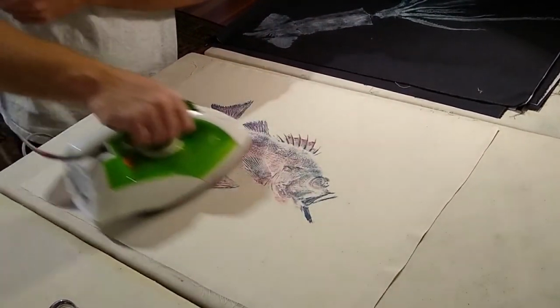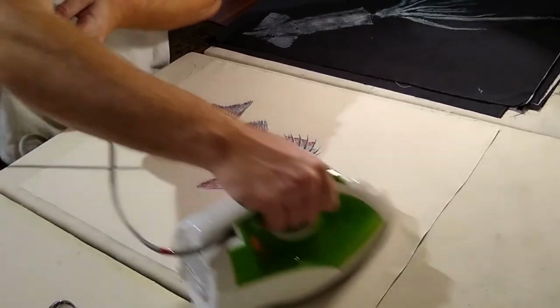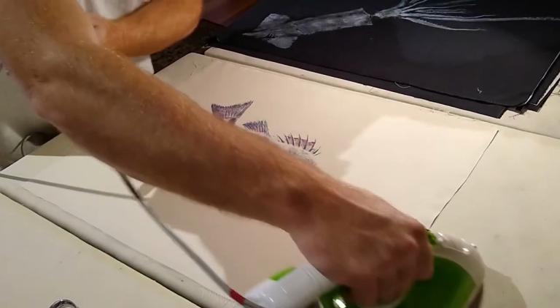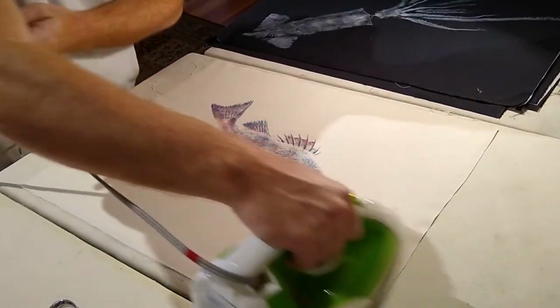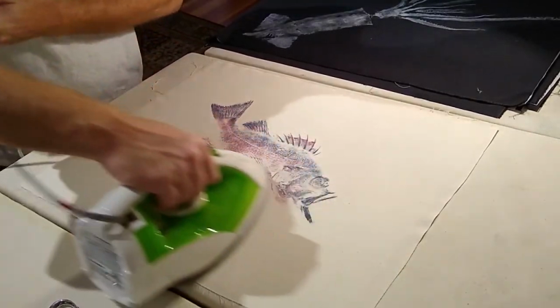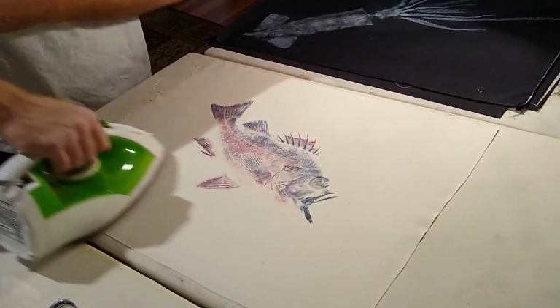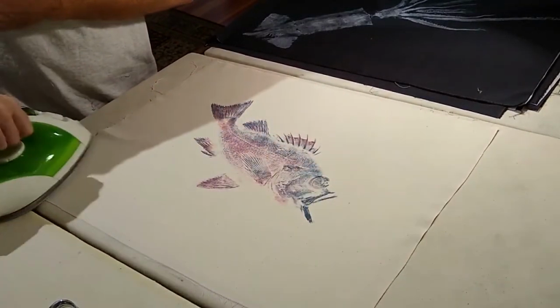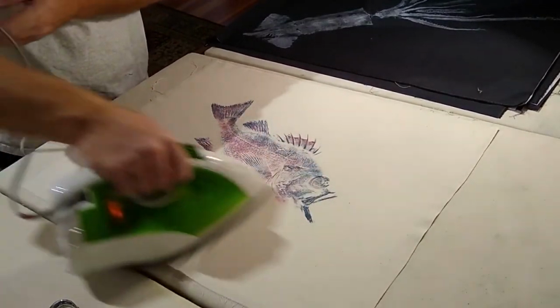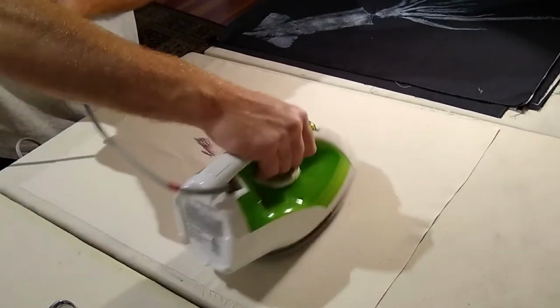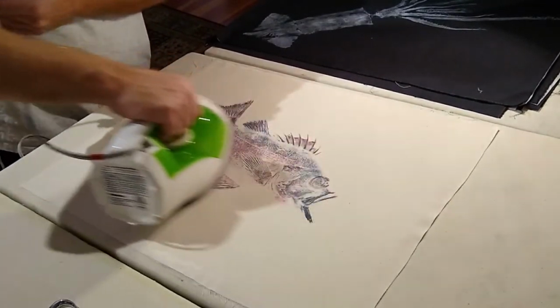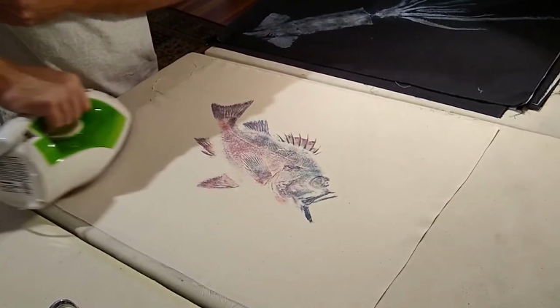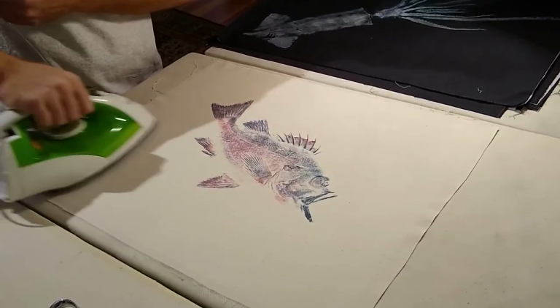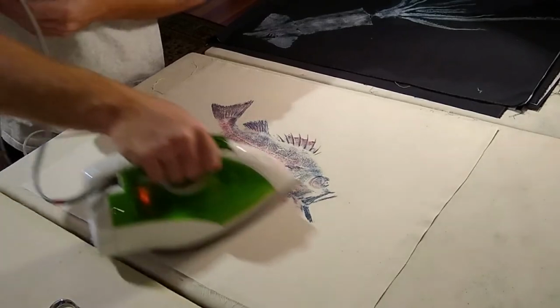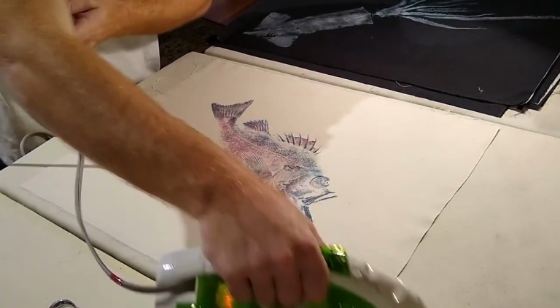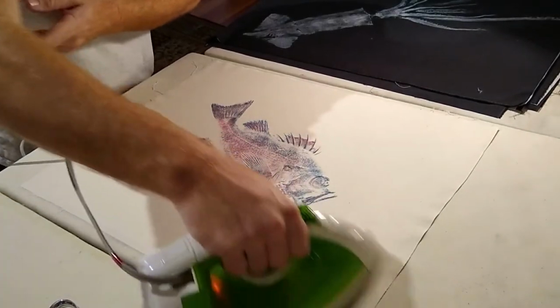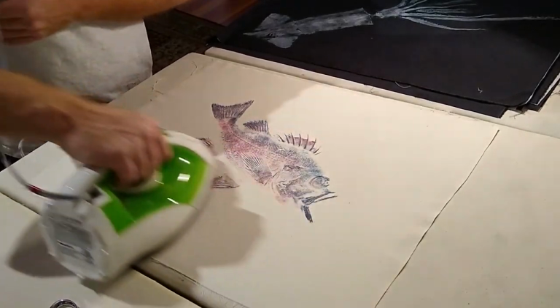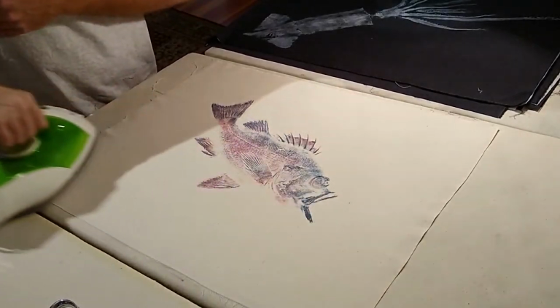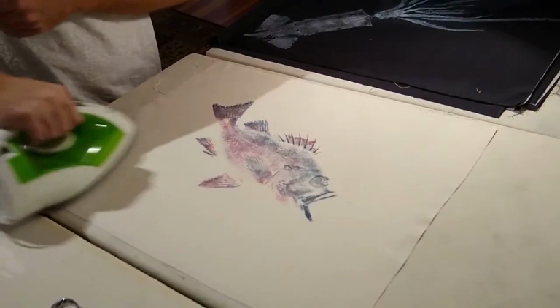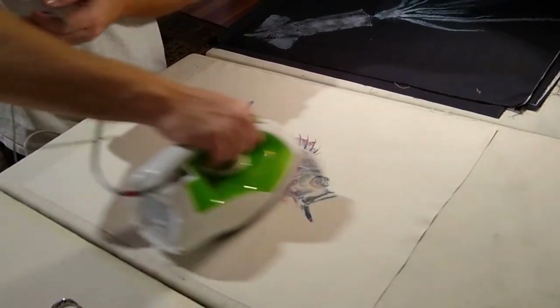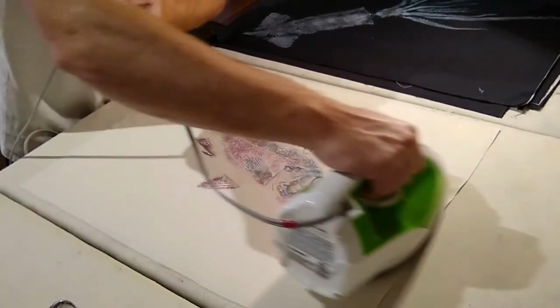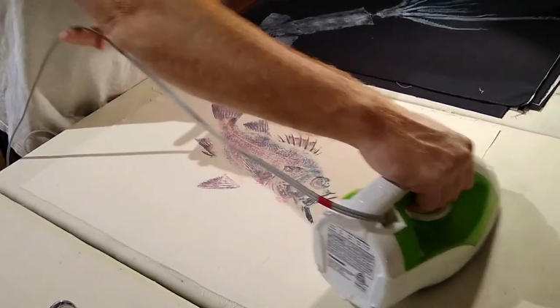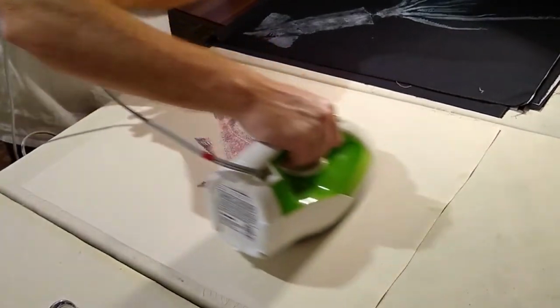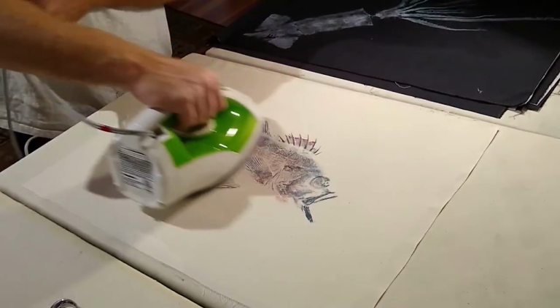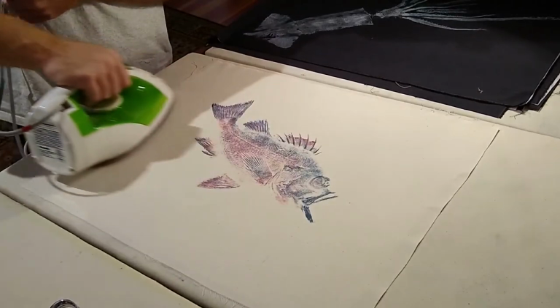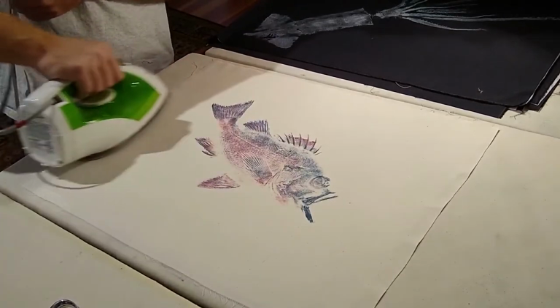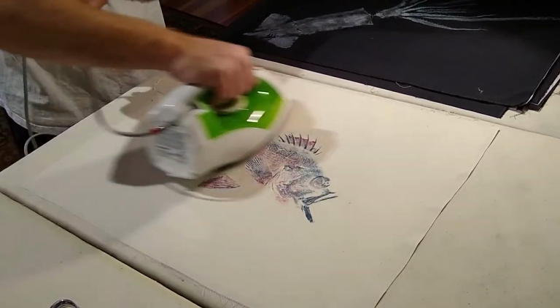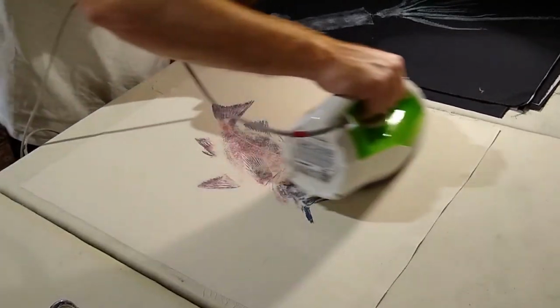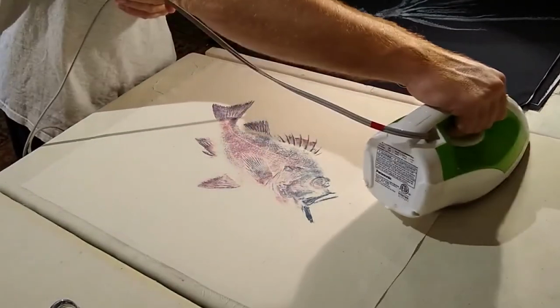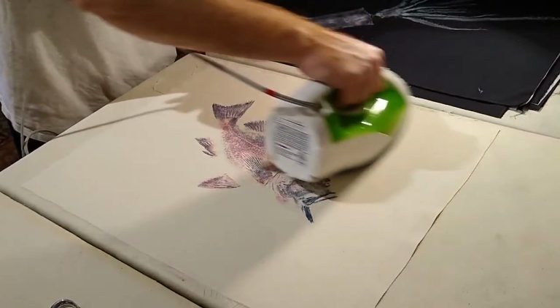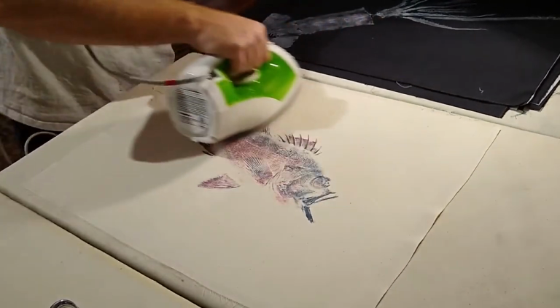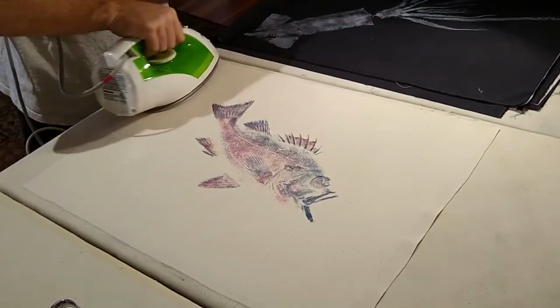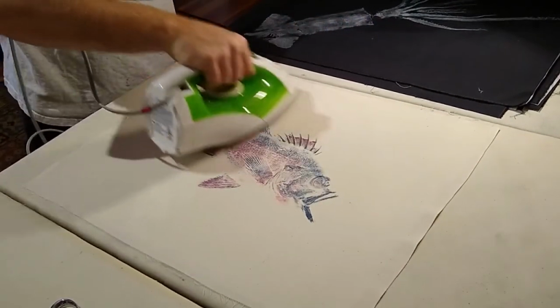Now you've got to know your ink. This is Akua Intaglio ink, and this print is actually a couple of years old, so I know that this ink is set and I'm not worried about smearing it or anything like that.